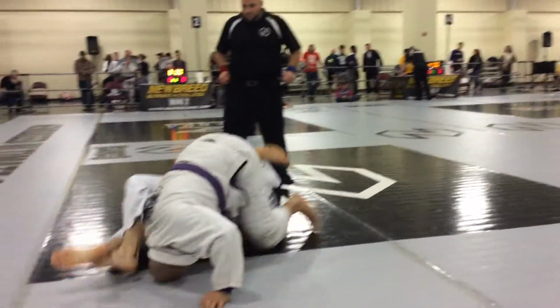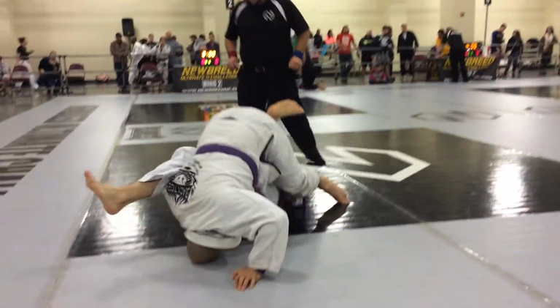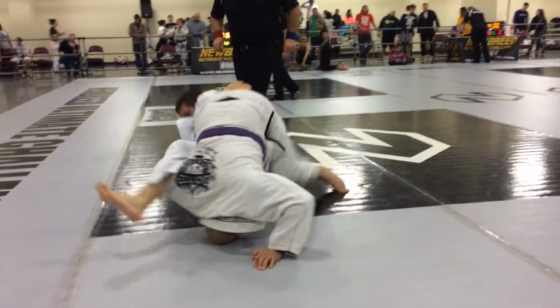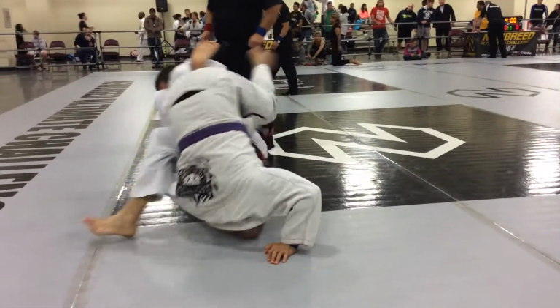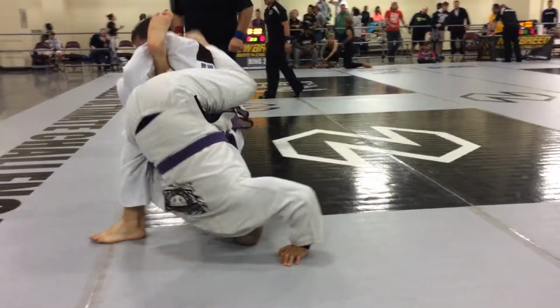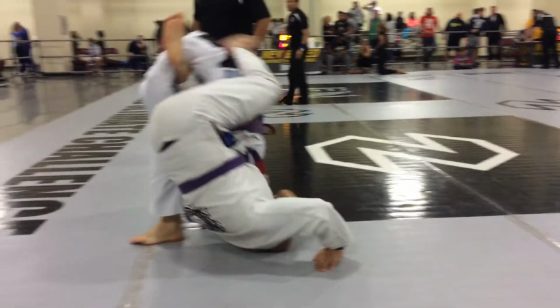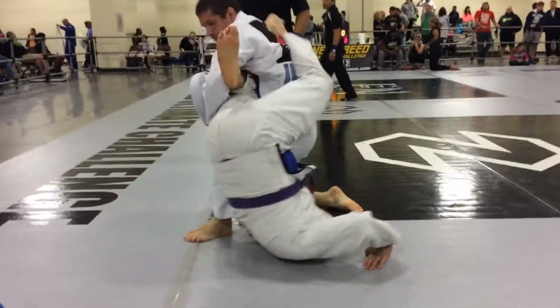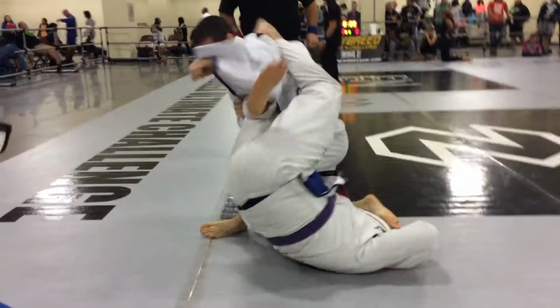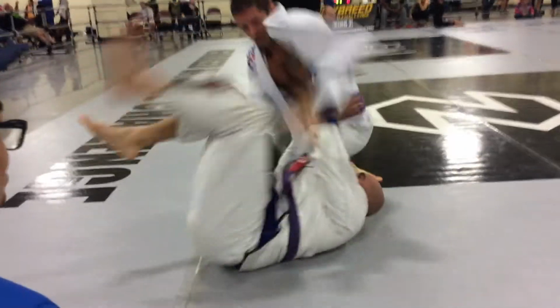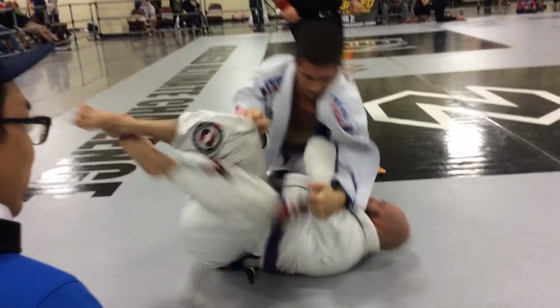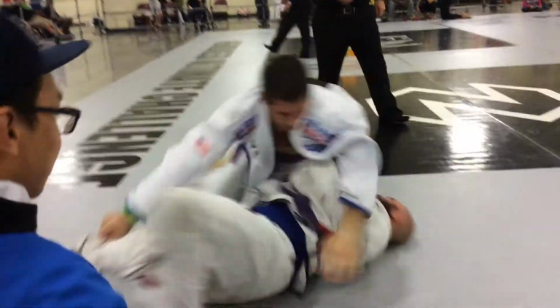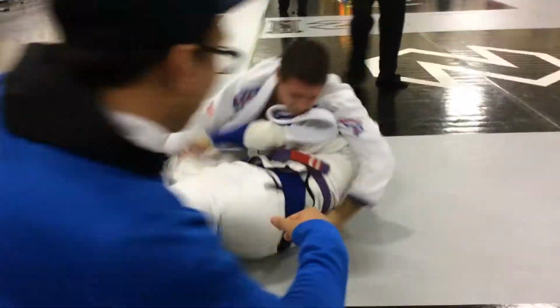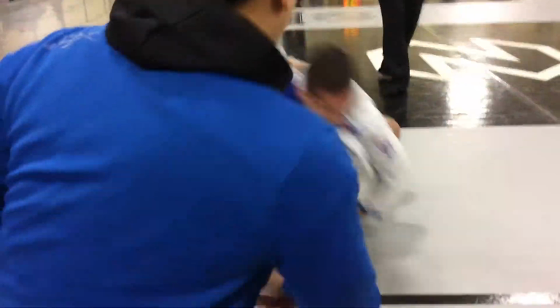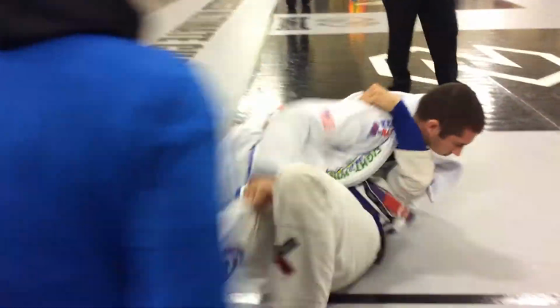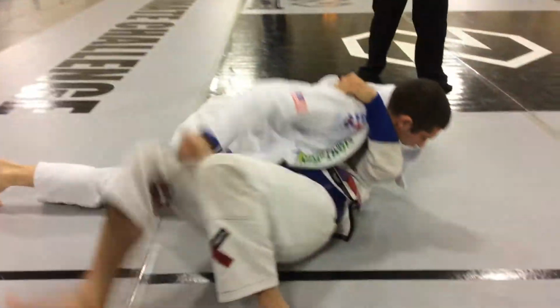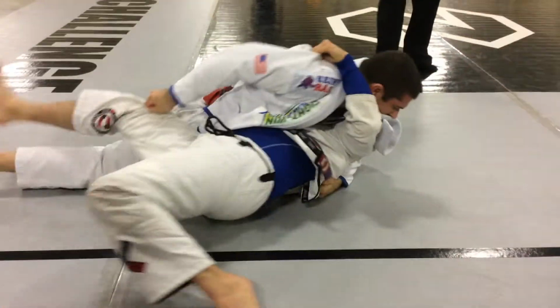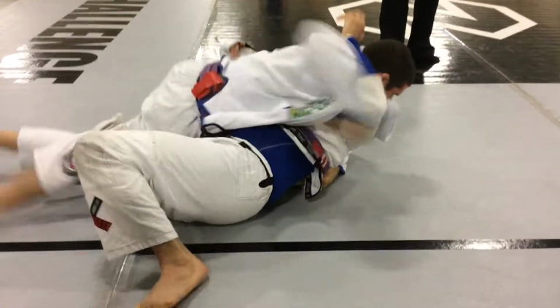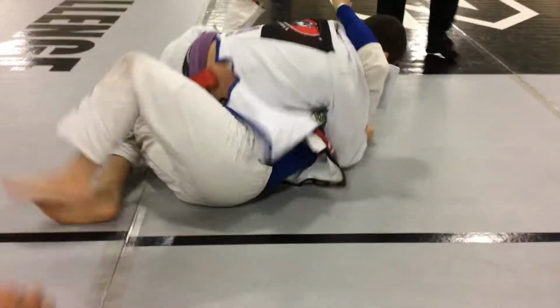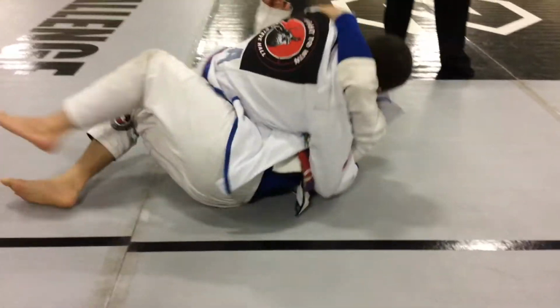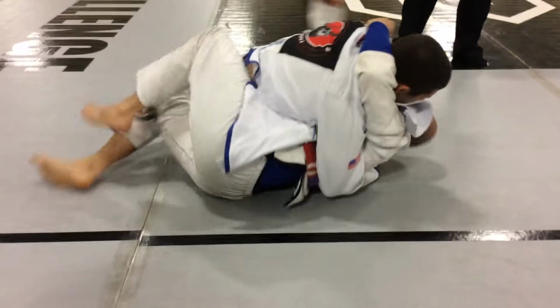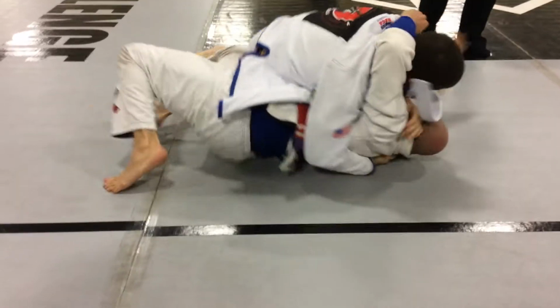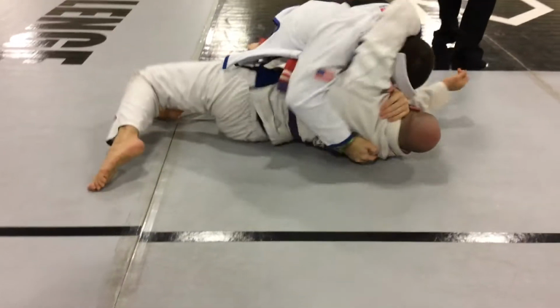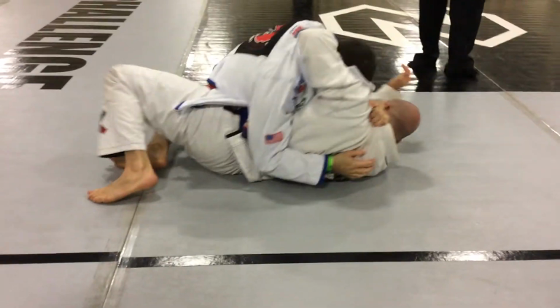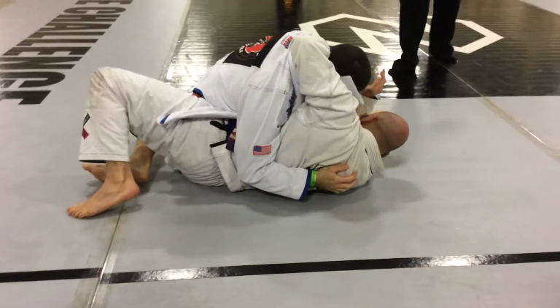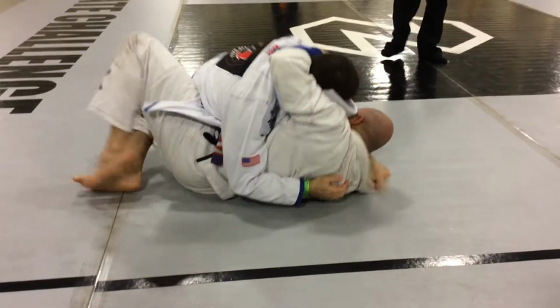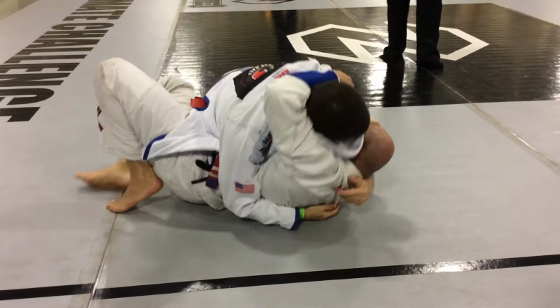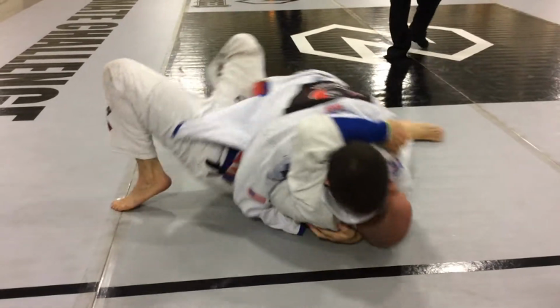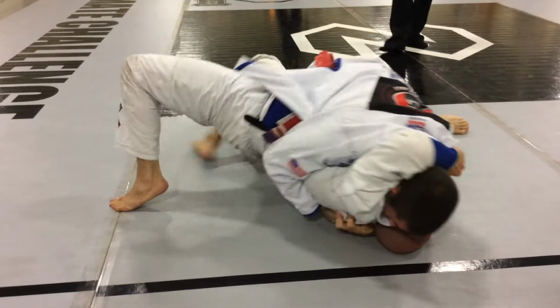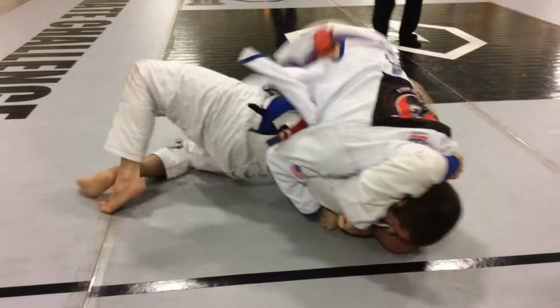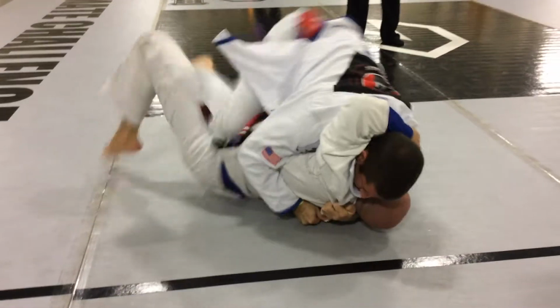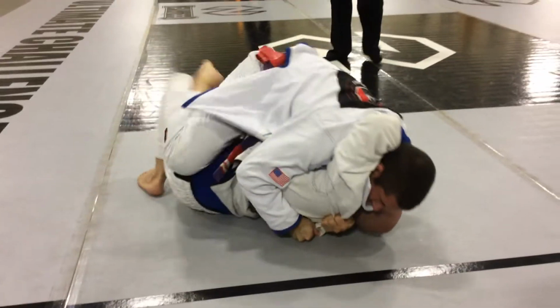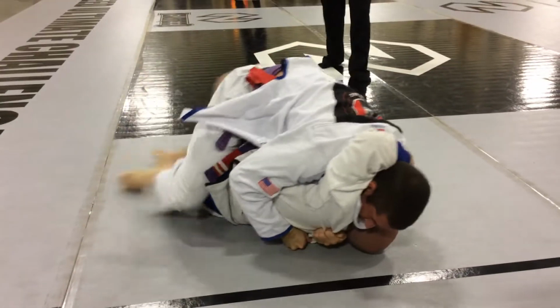Yep. Very good, very good. That's it. Make him flat cross-face. Sit that hip out. Put him out.